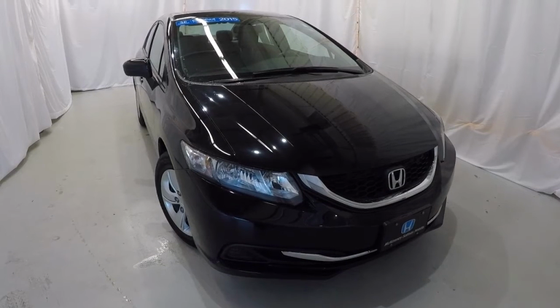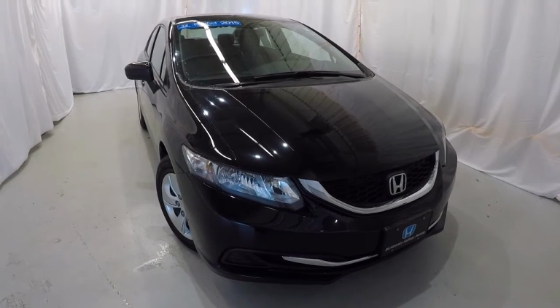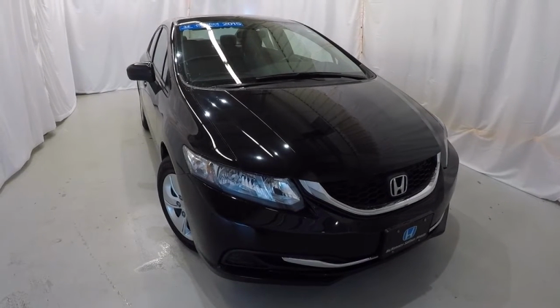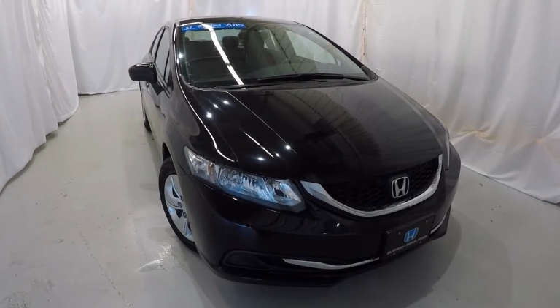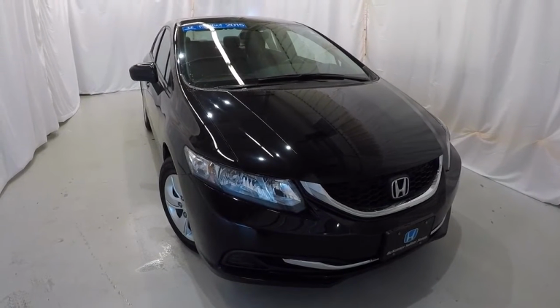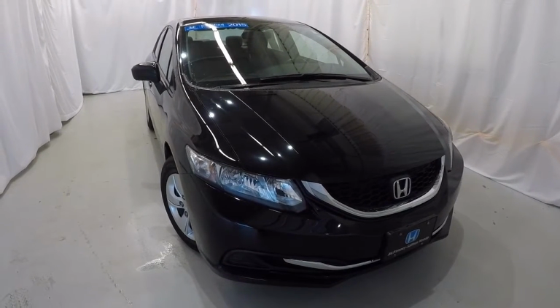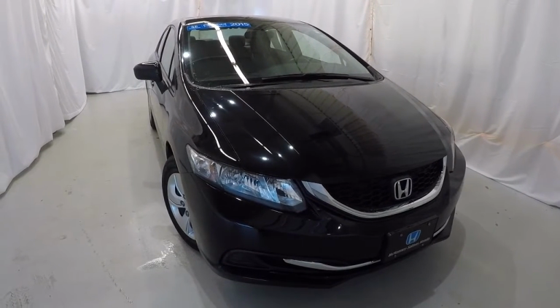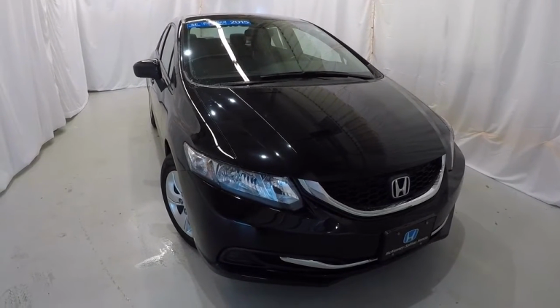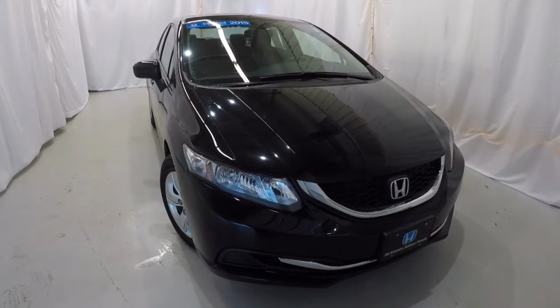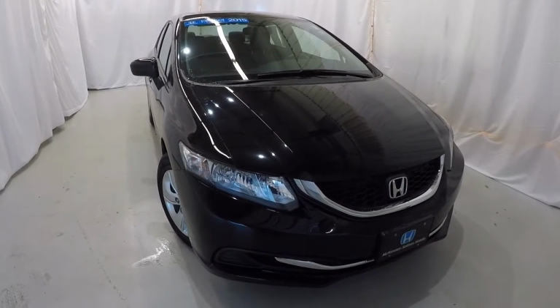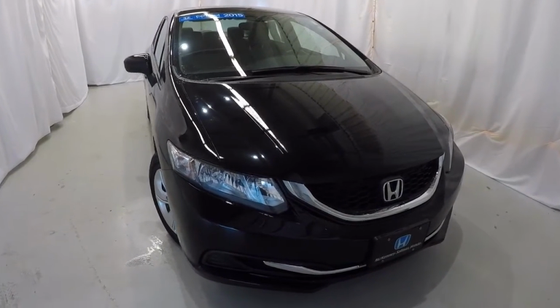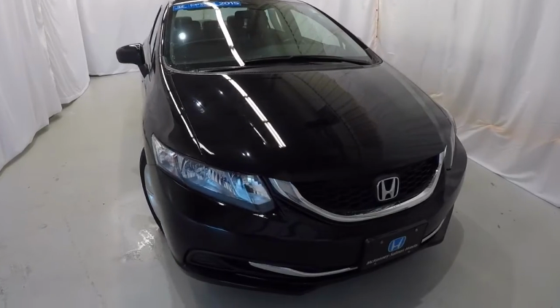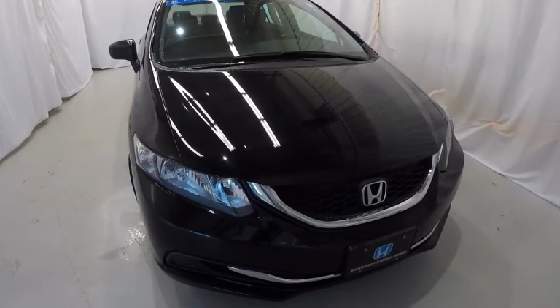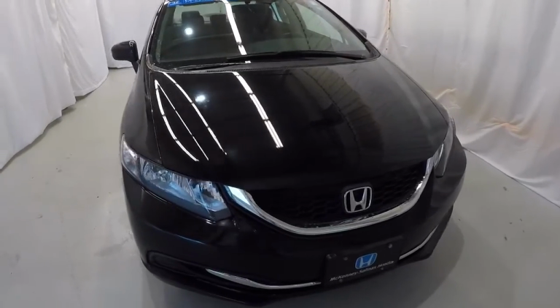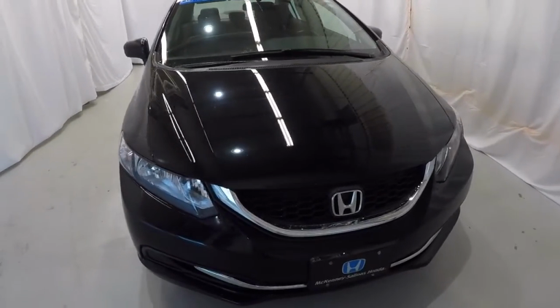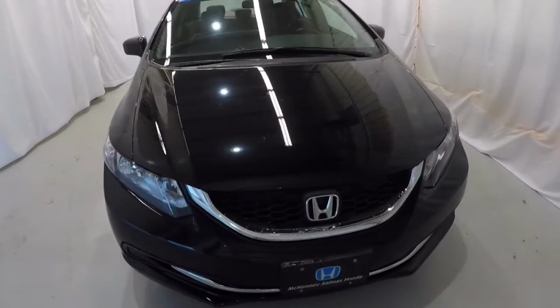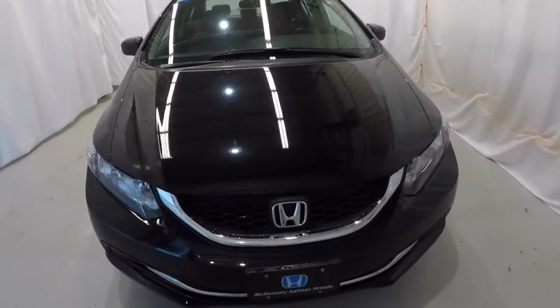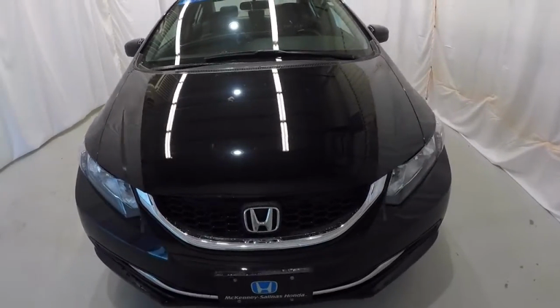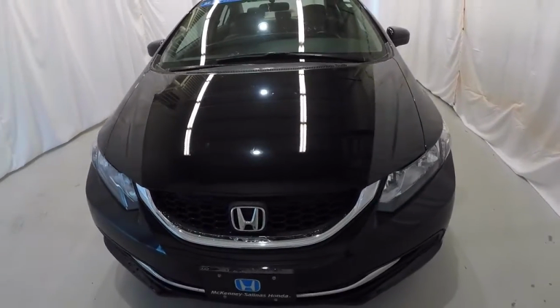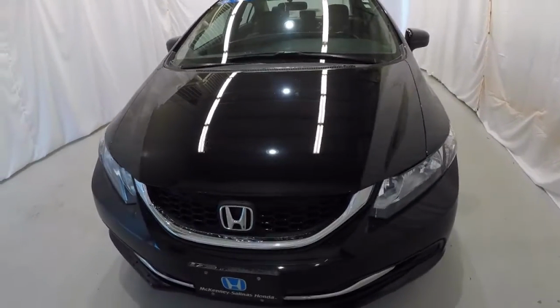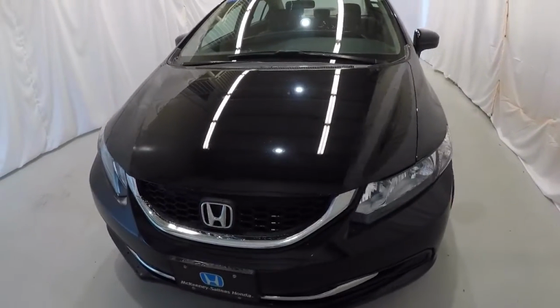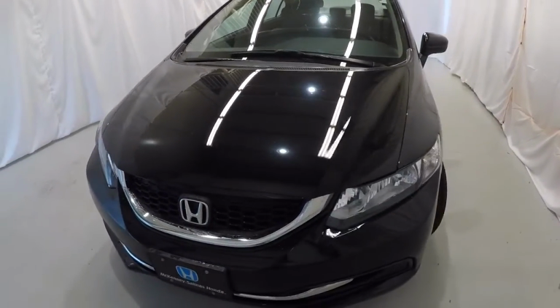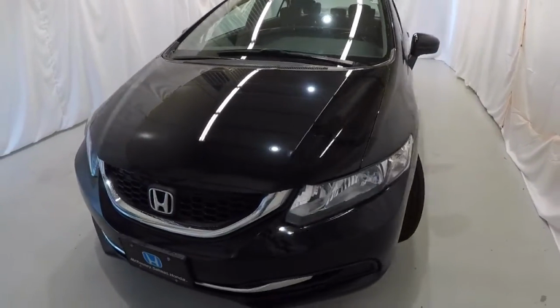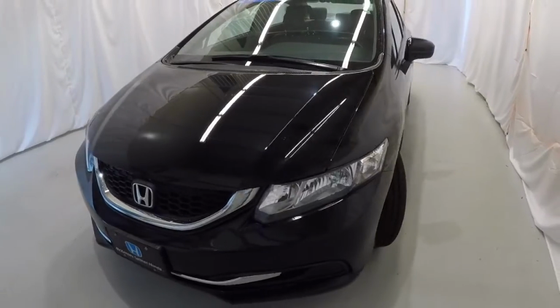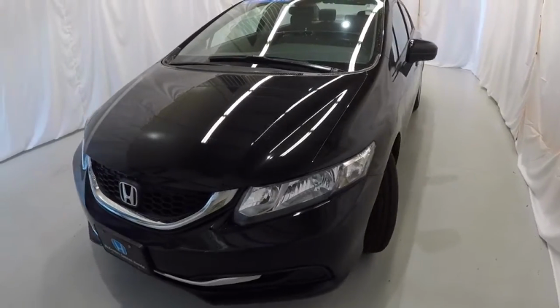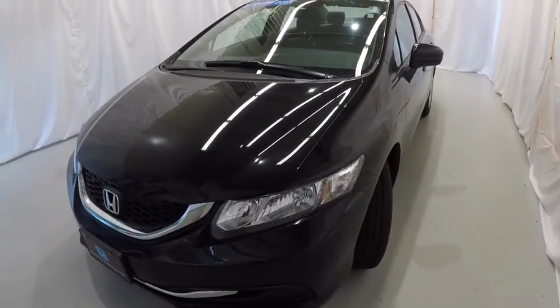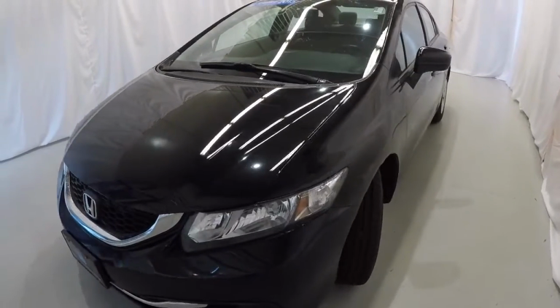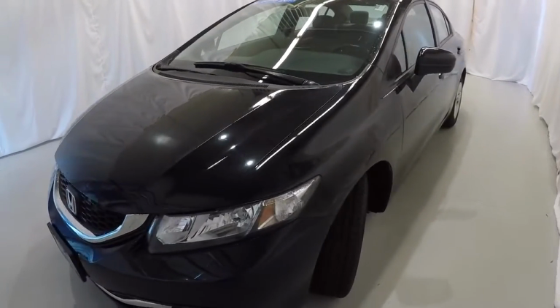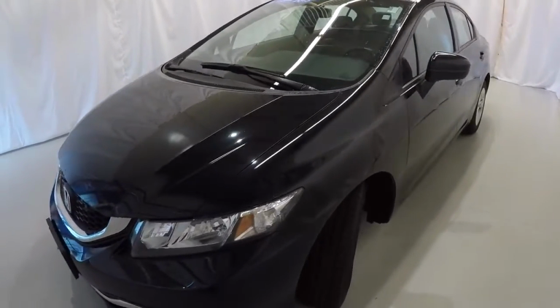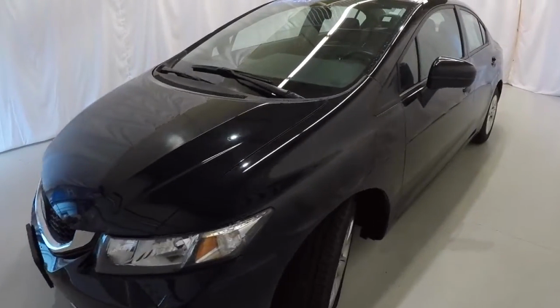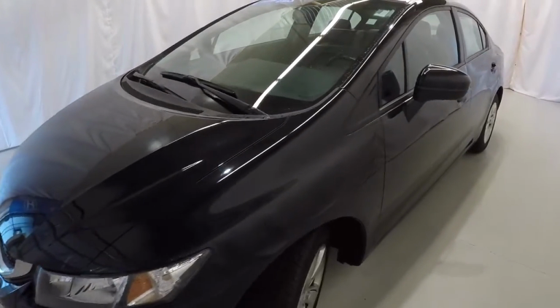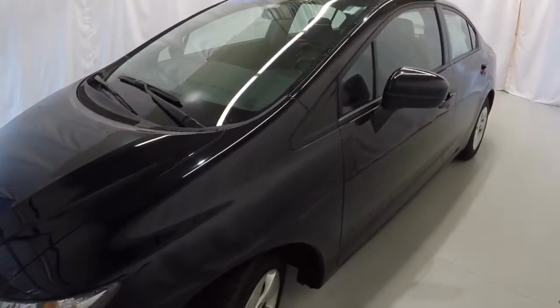Today we're looking at a certified 2015 Honda Civic LX. It's got 32,000 miles on it, a clean Carfax, one owner, crystal black pearl in color. We're going to walk around the vehicle with you and start here on the driver's side.